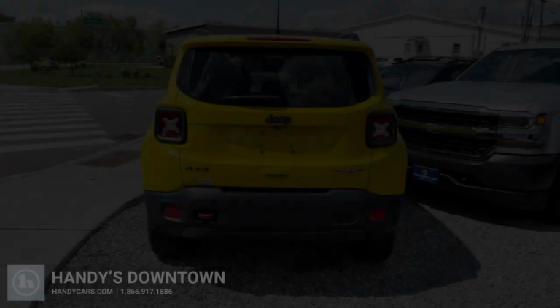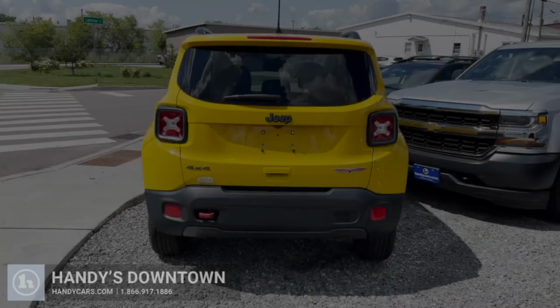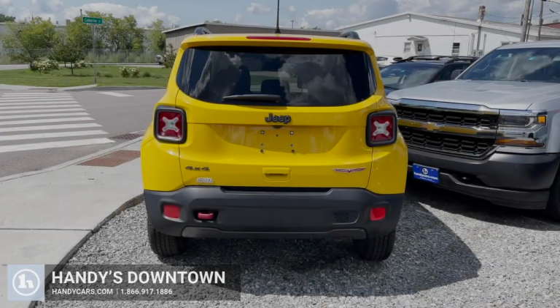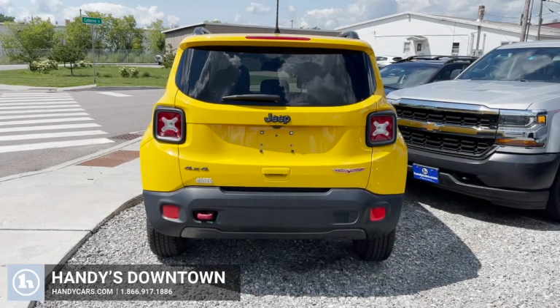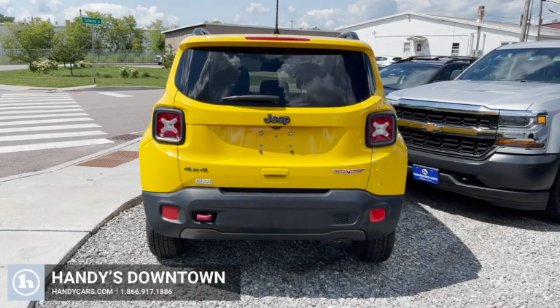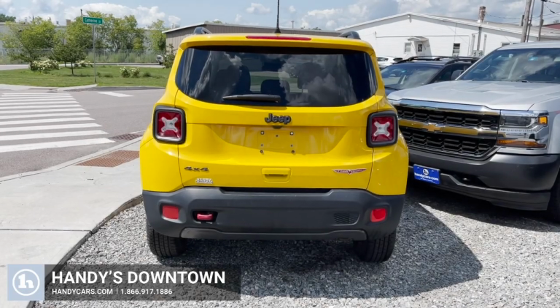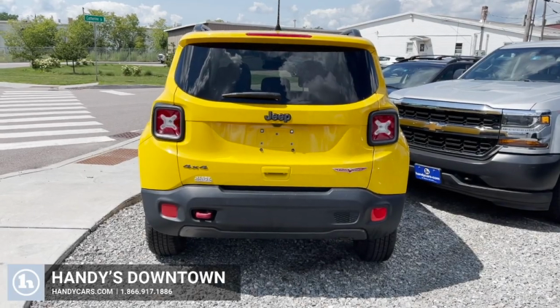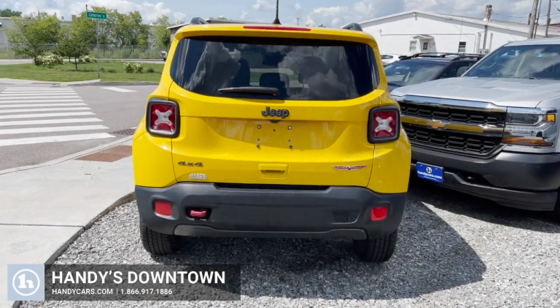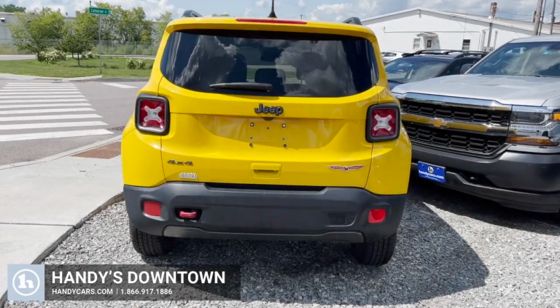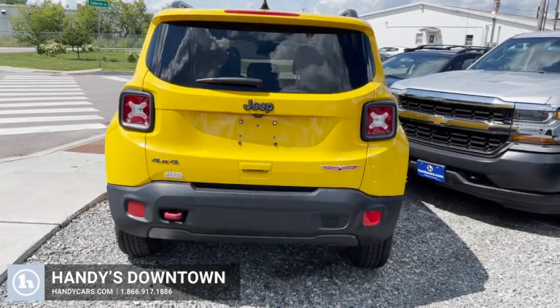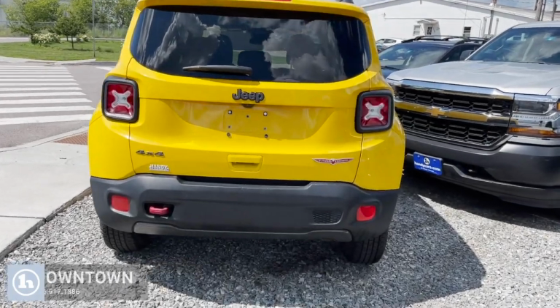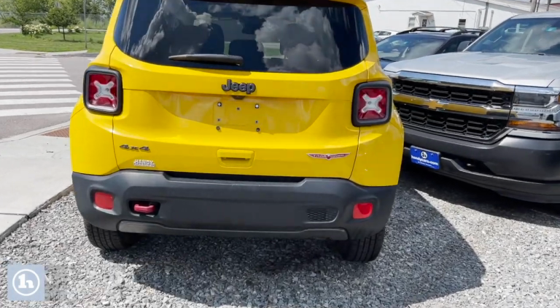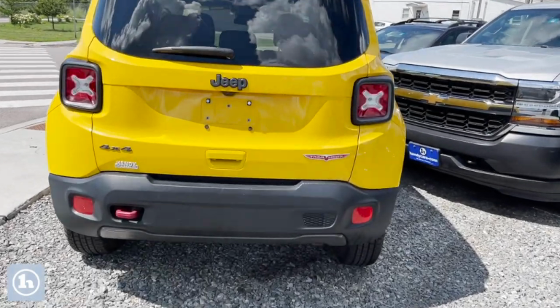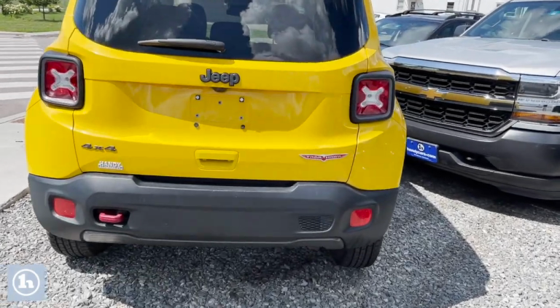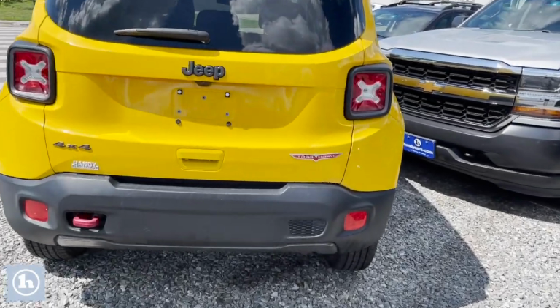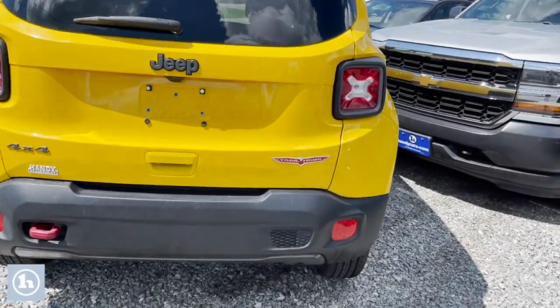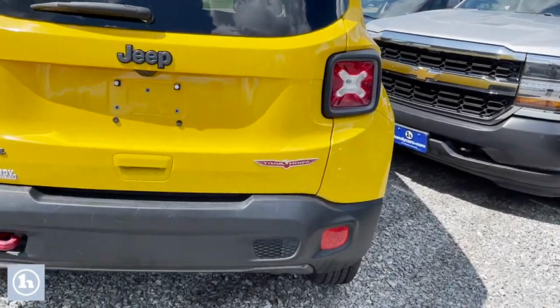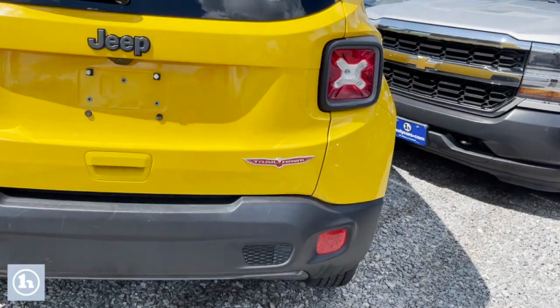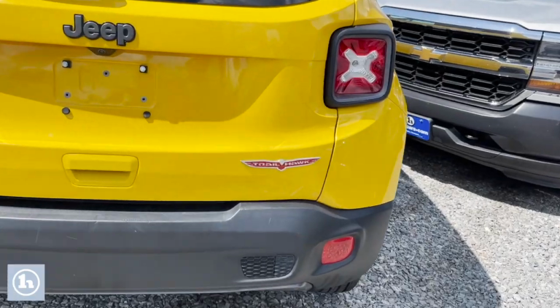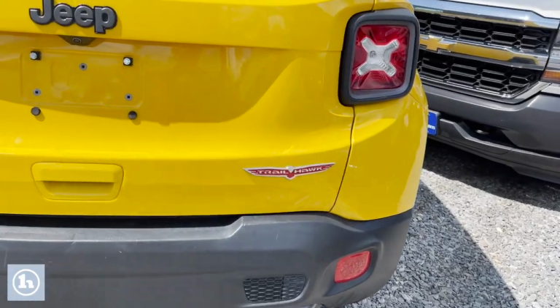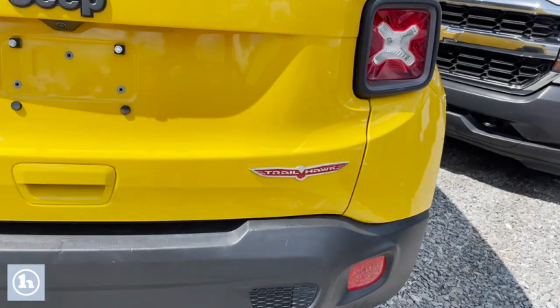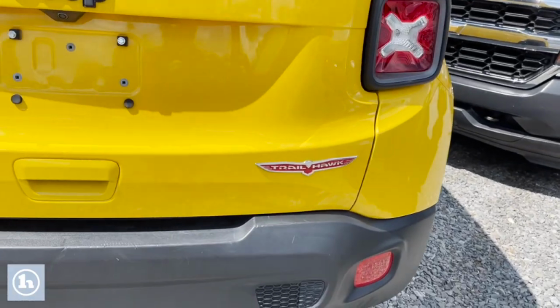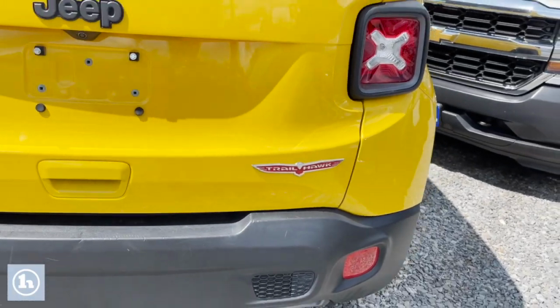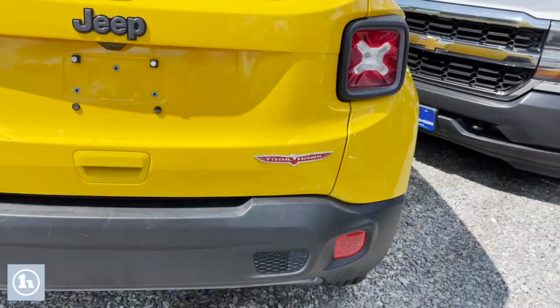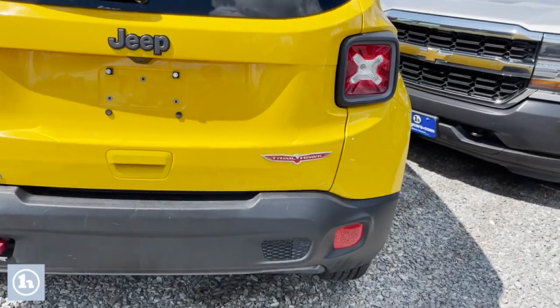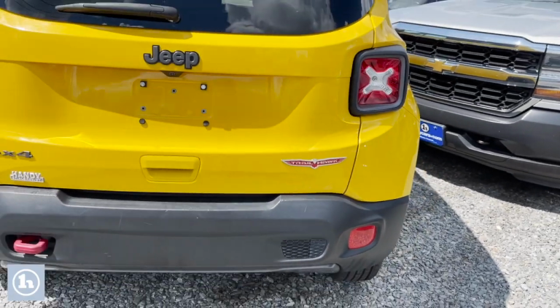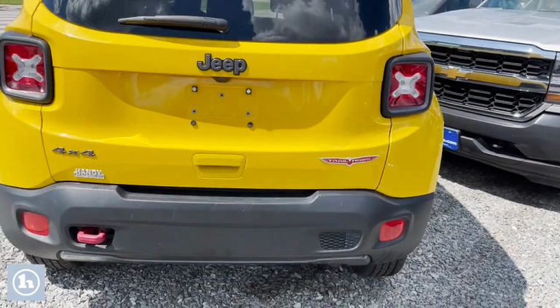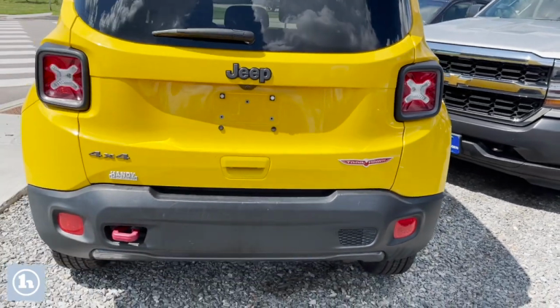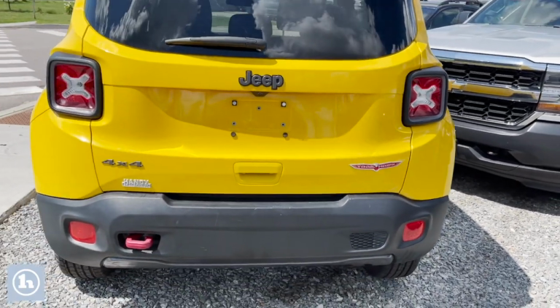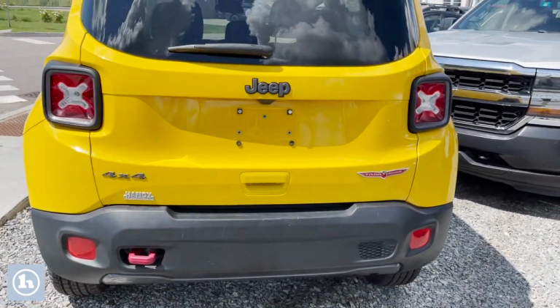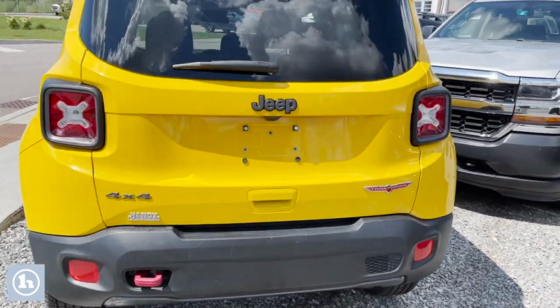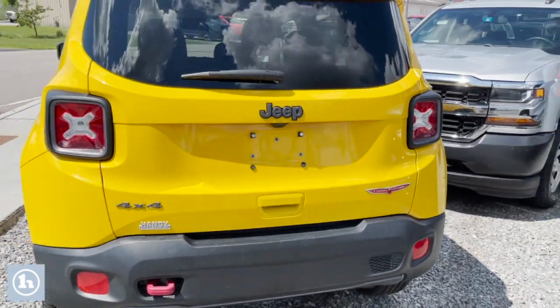Hi, this is Mike at Handy Downtown. So you've been looking all over for this Jeep Renegade Trailhawk. Well, guess what? We got it here at Handy Downtown.